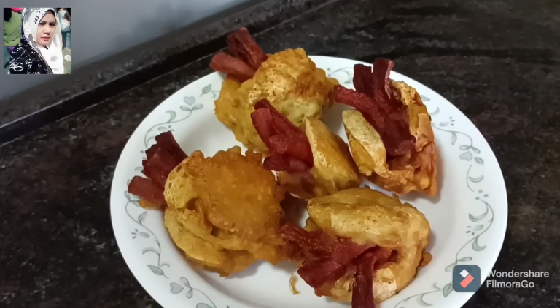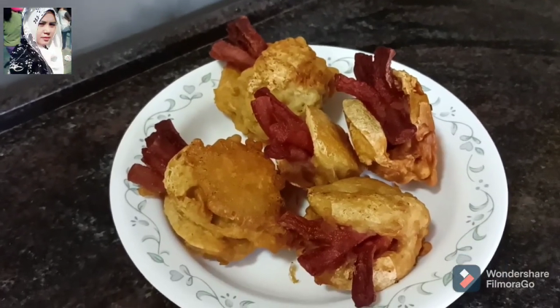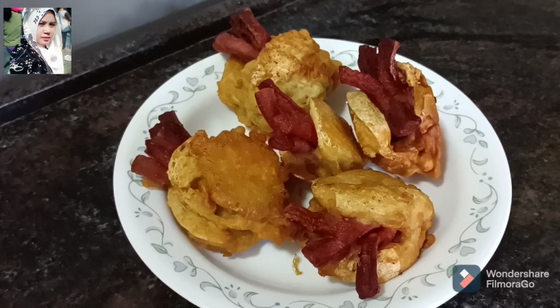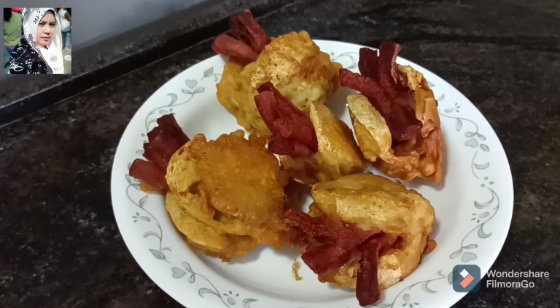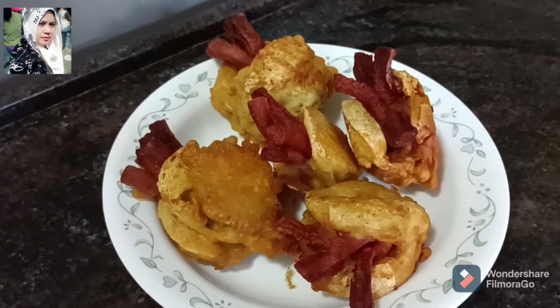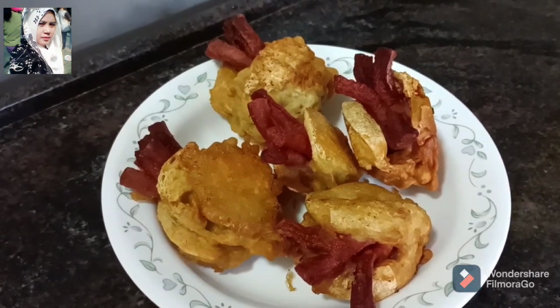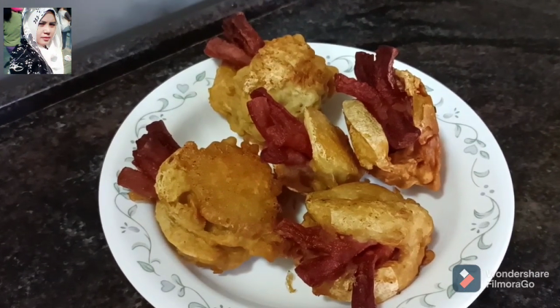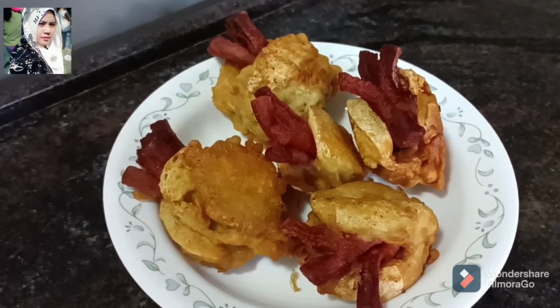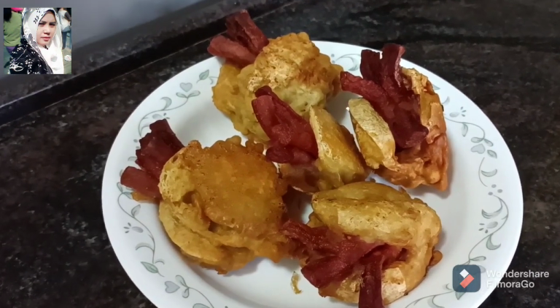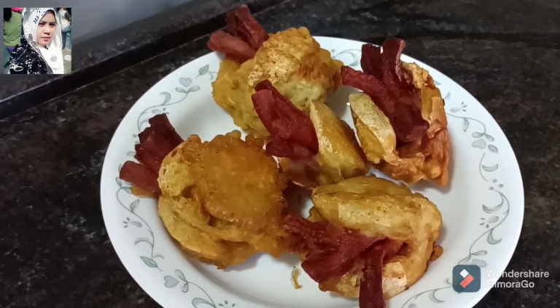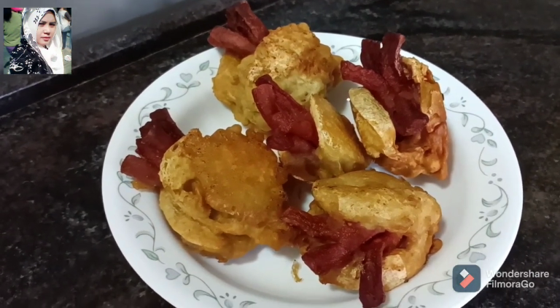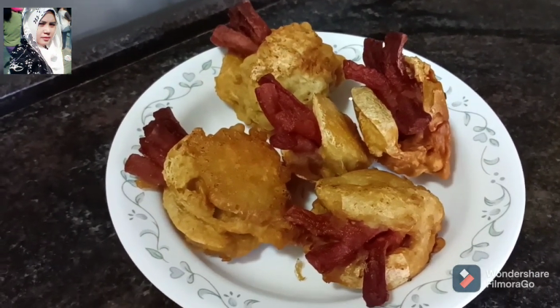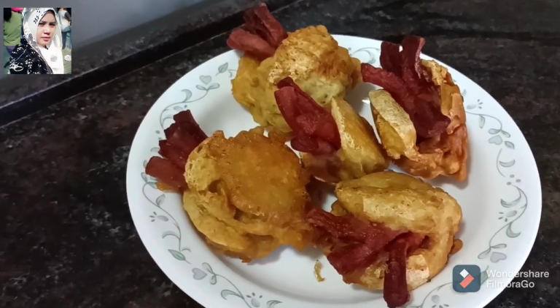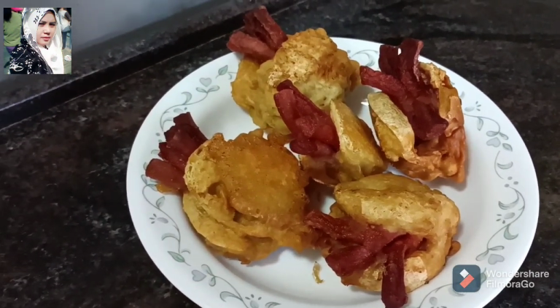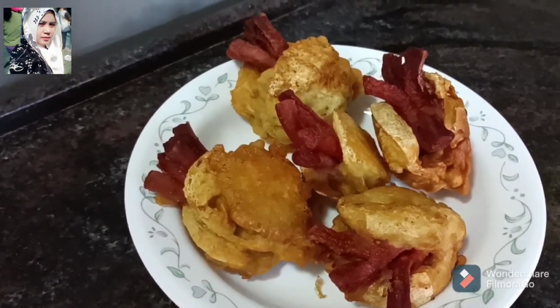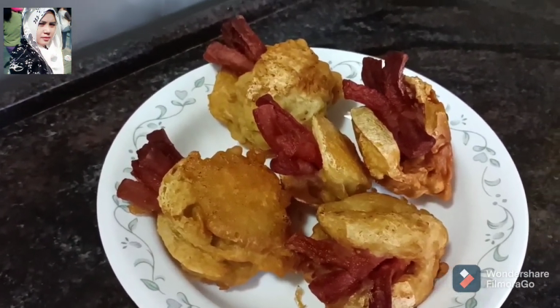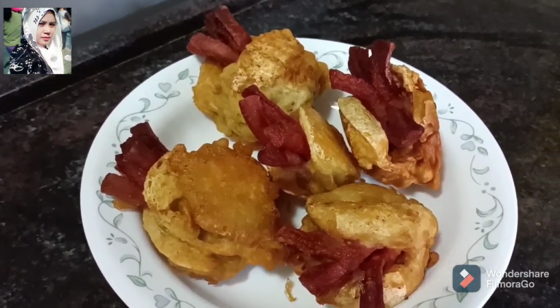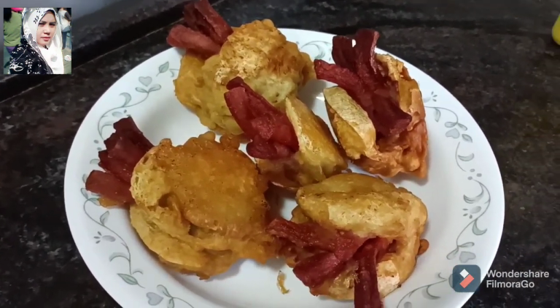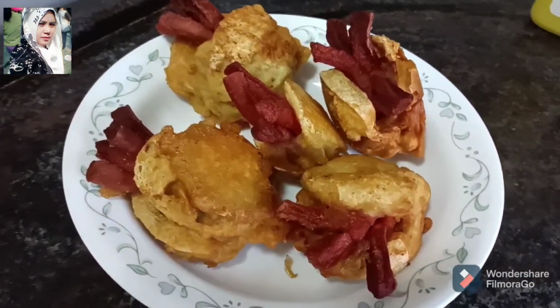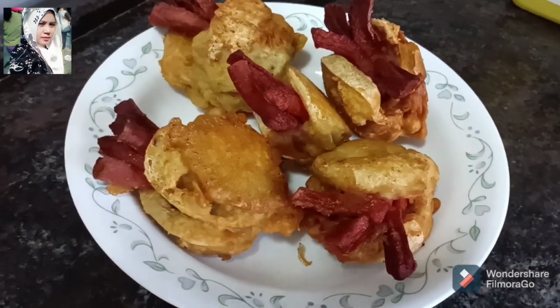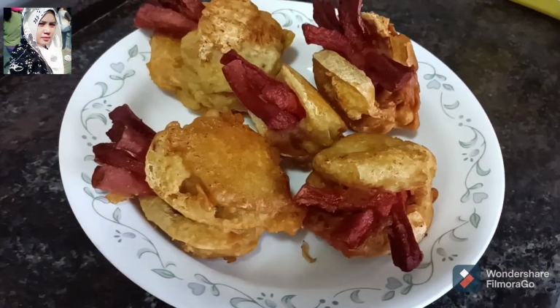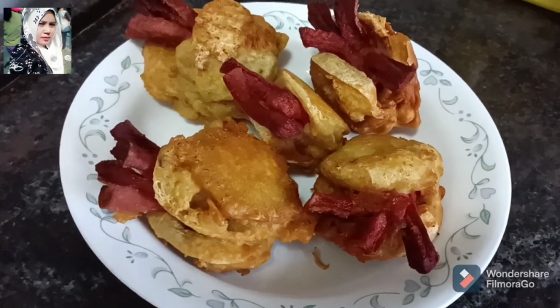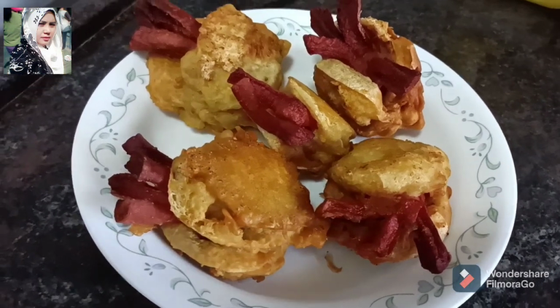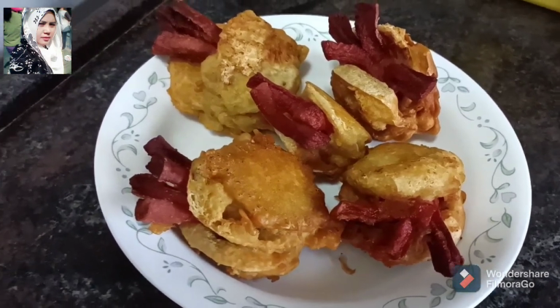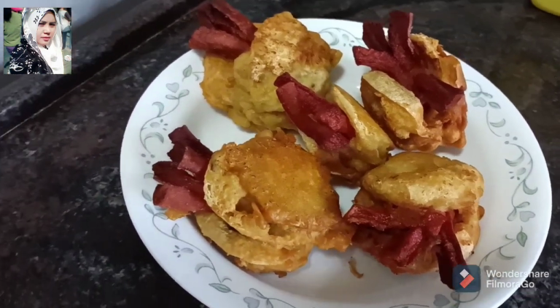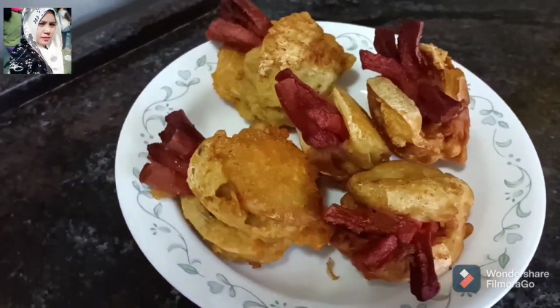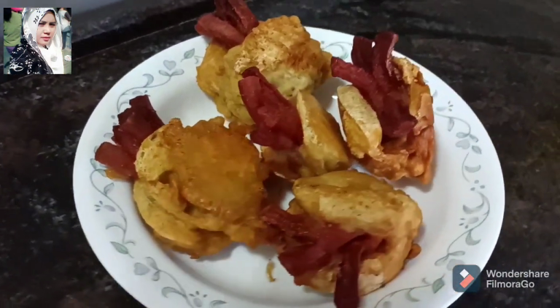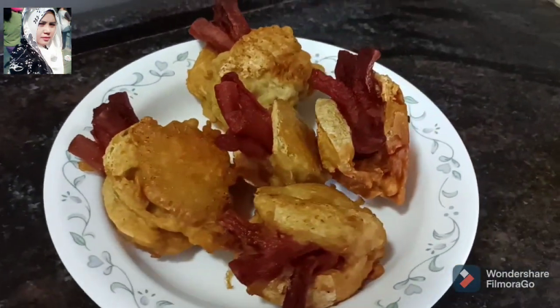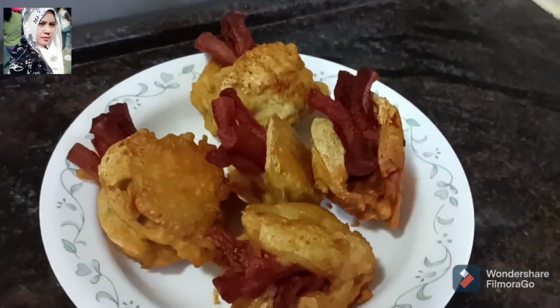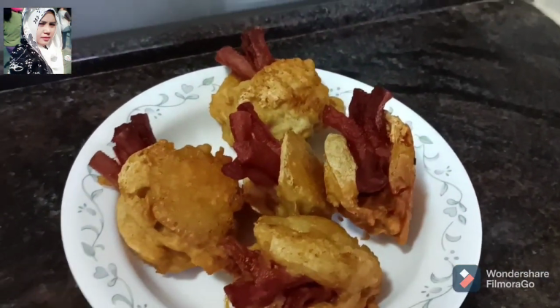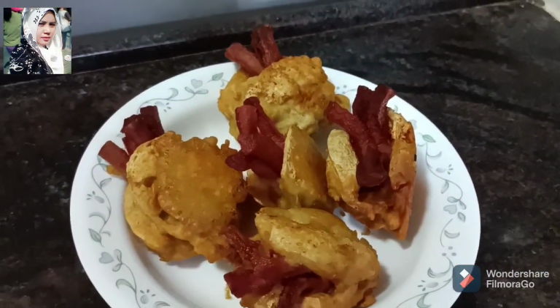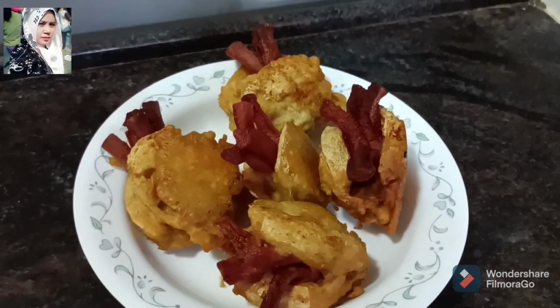Ini sudah selesai, taruh isi sosis, tahu wale isi sosis ya. Sudah selesai, tinggal dihidangkan.